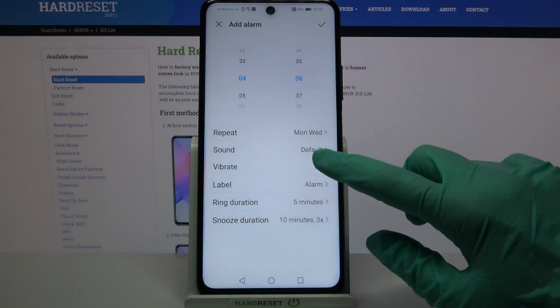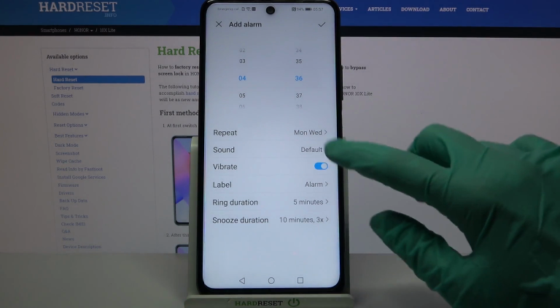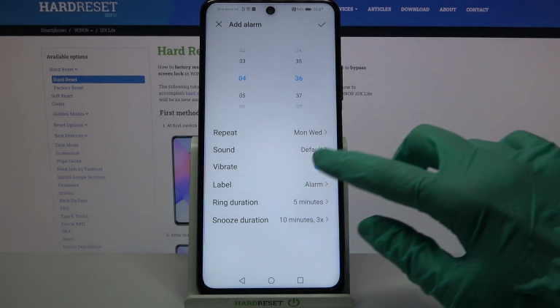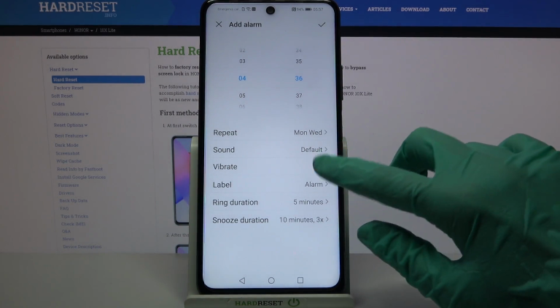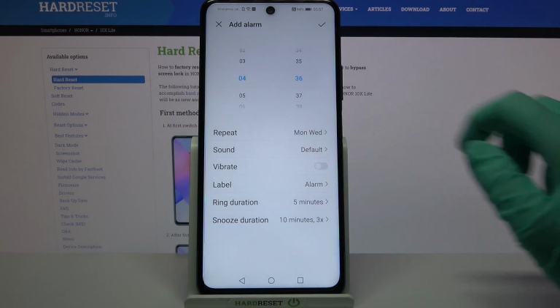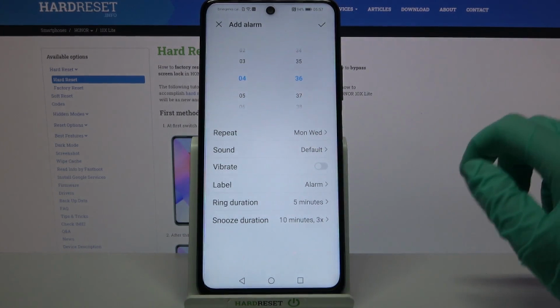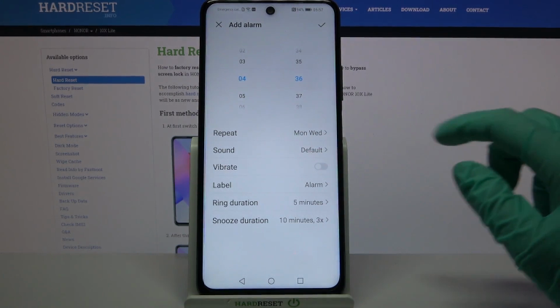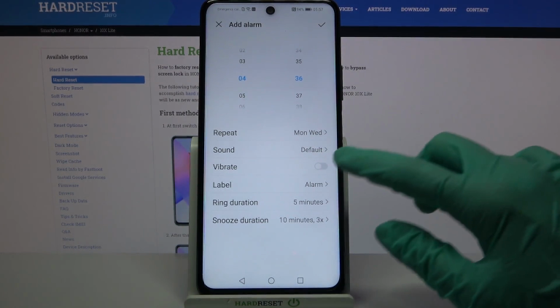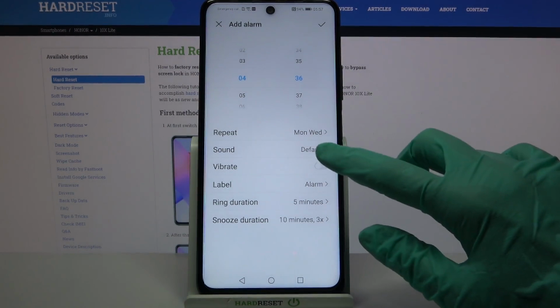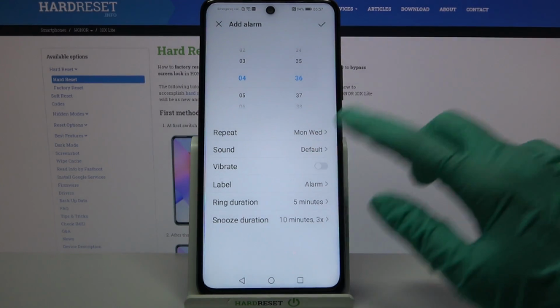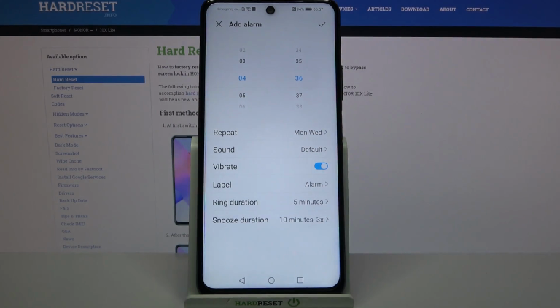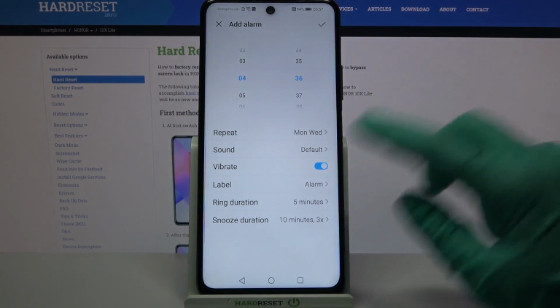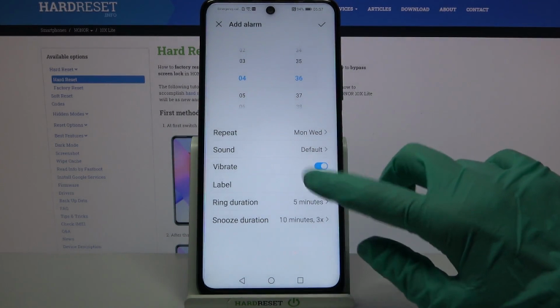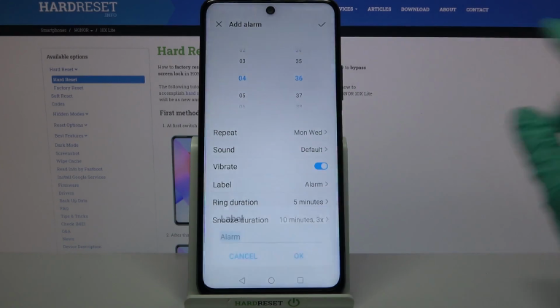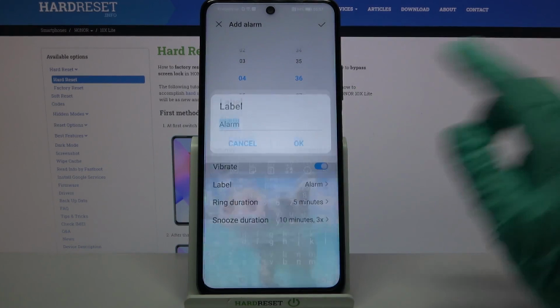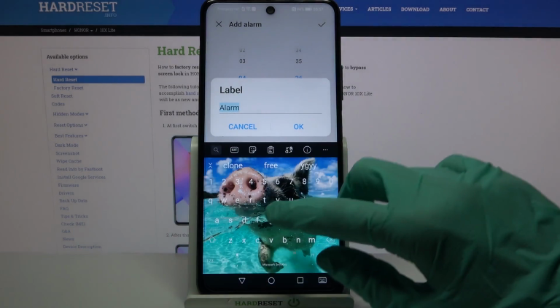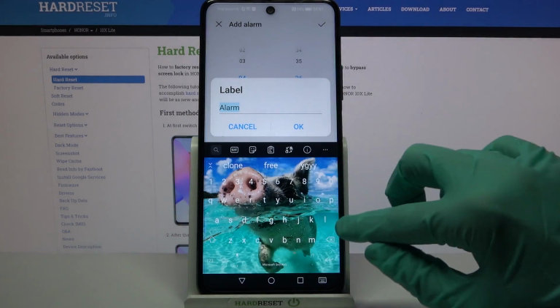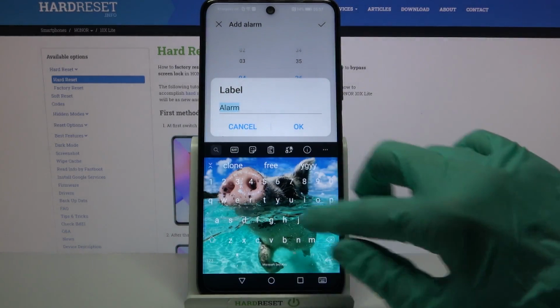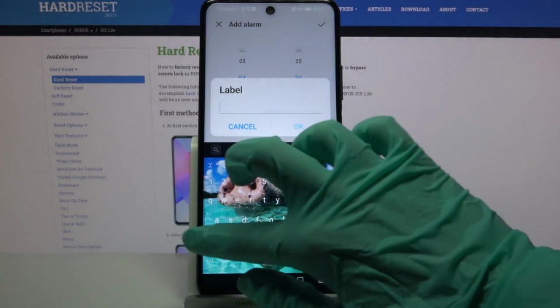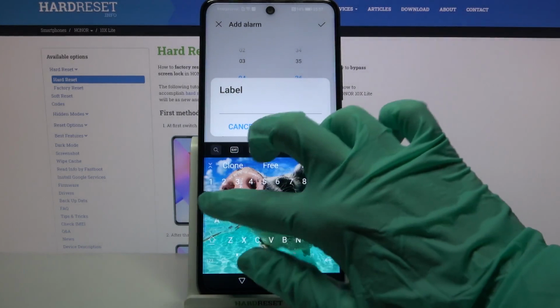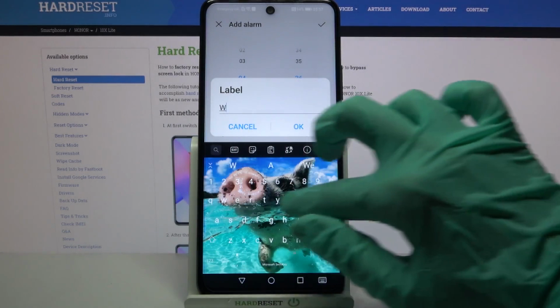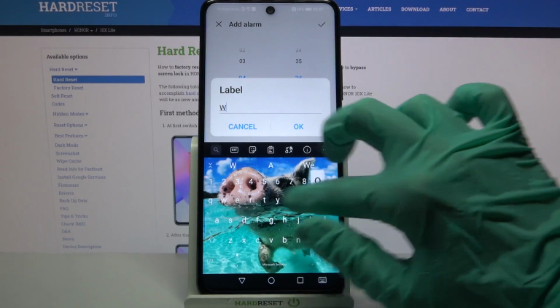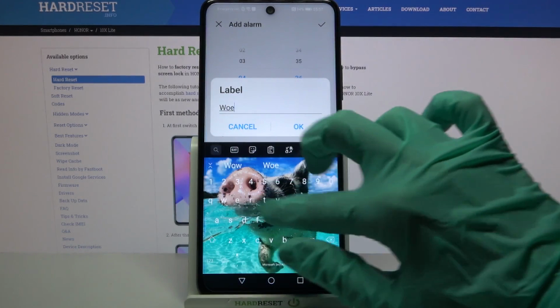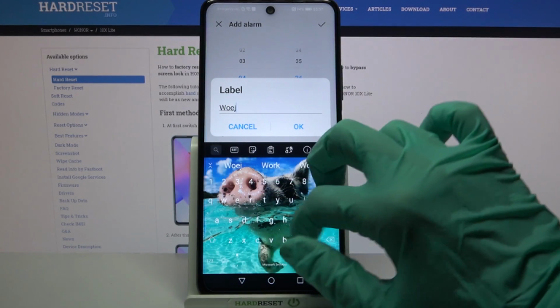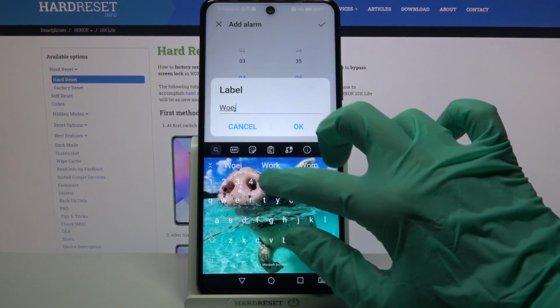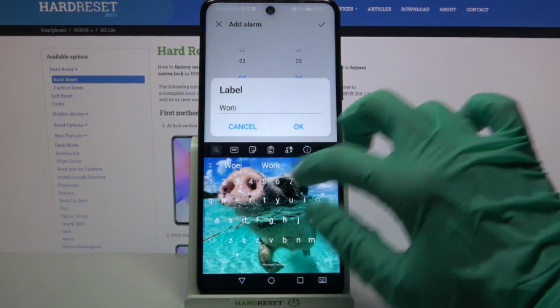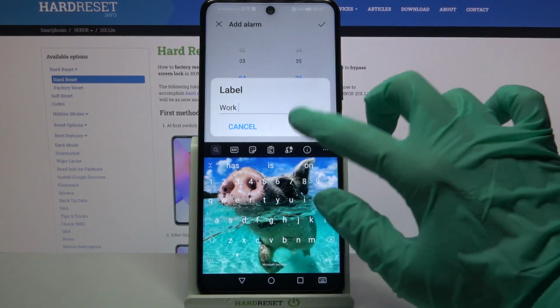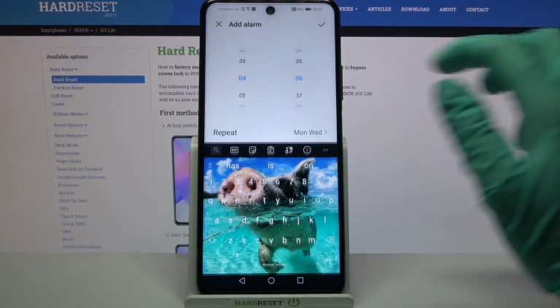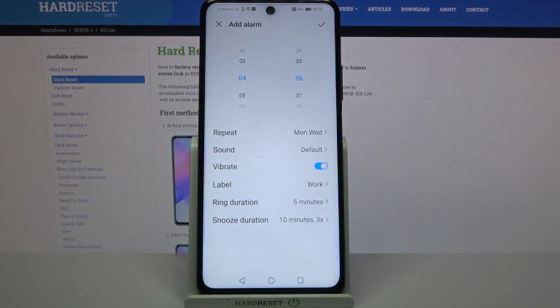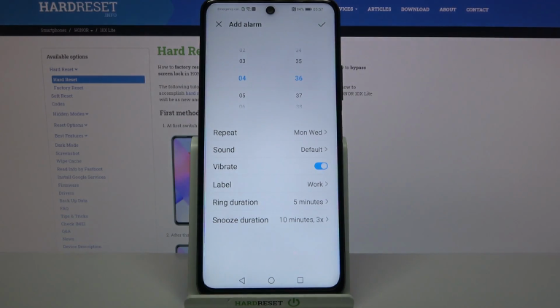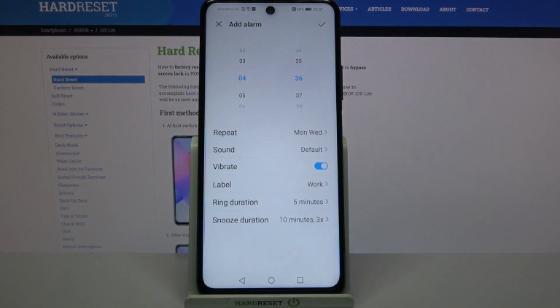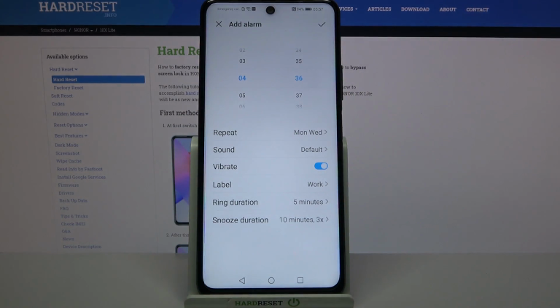Now tap on the switcher next to Vibrate to disable or enable vibrations, and click on Label. Over here you can label your alarm however you wish to, and choose OK to save your changes.